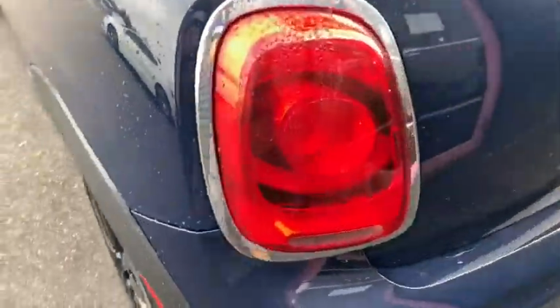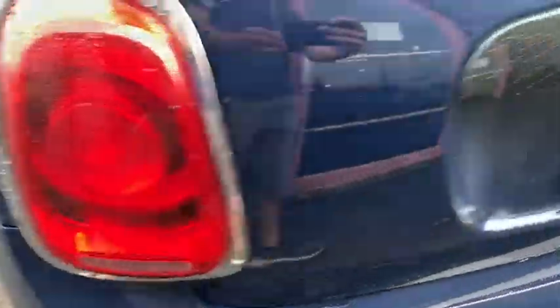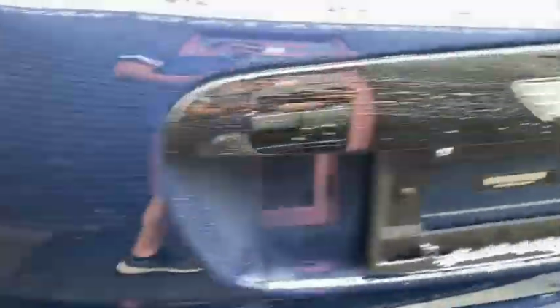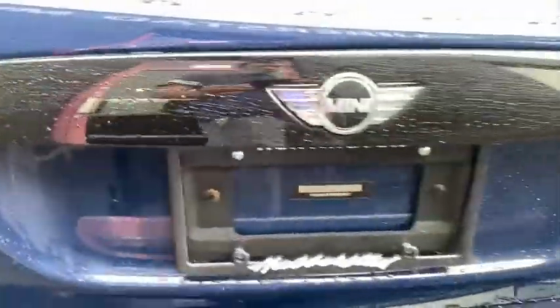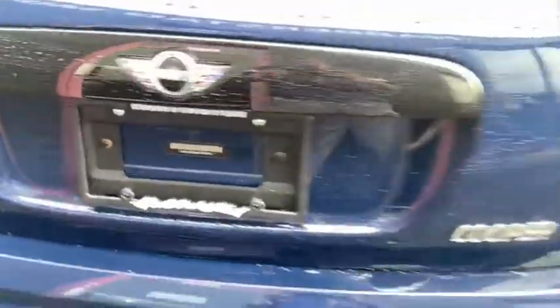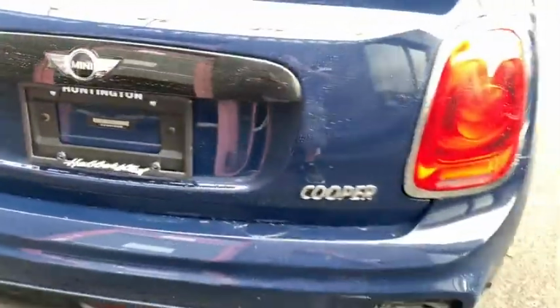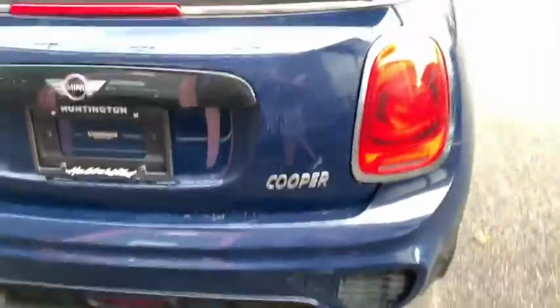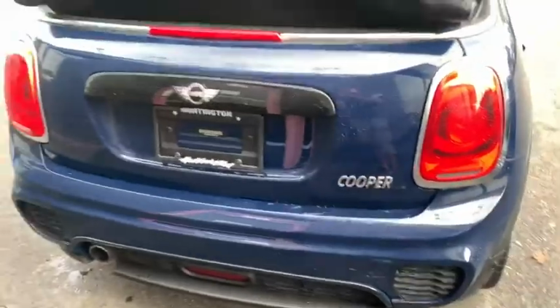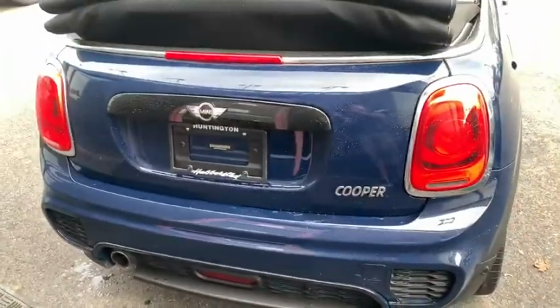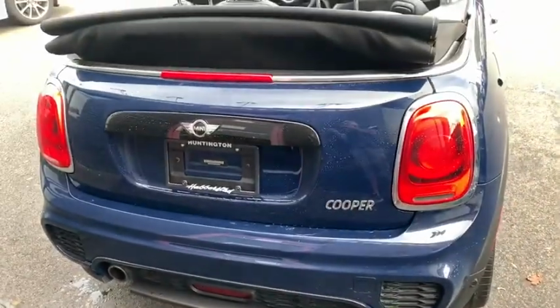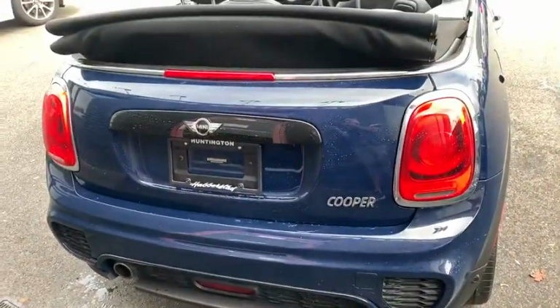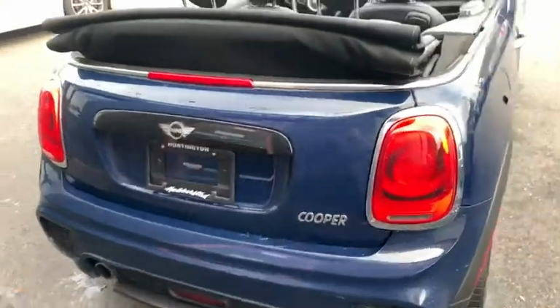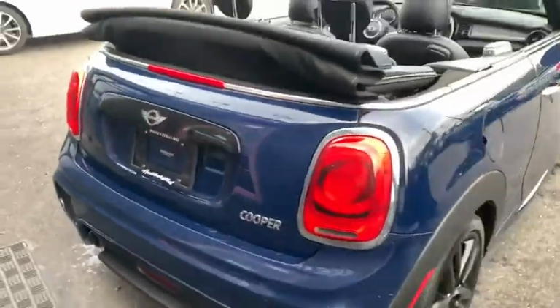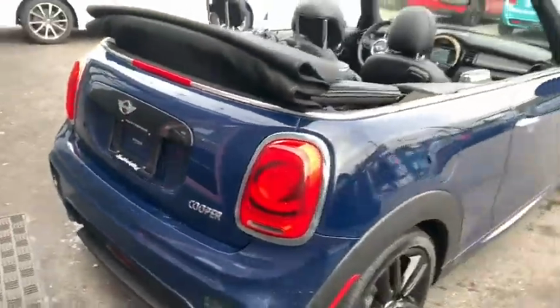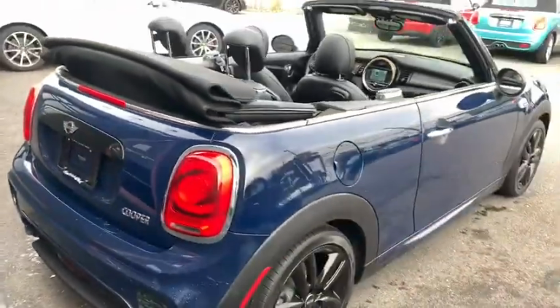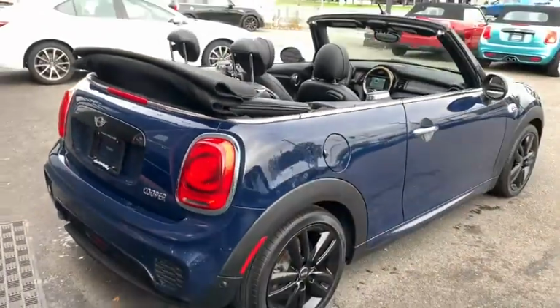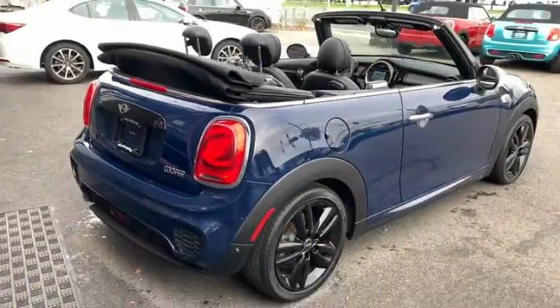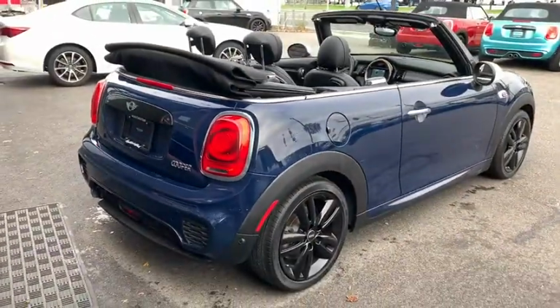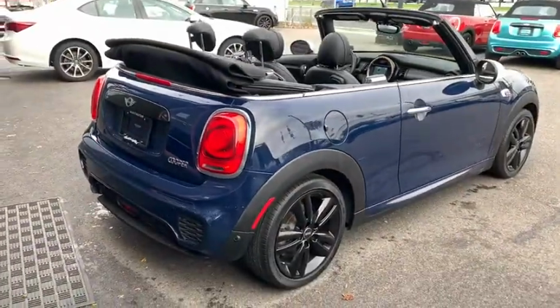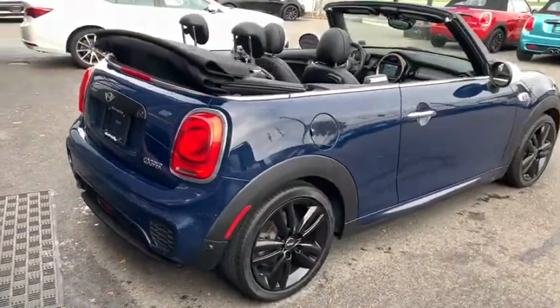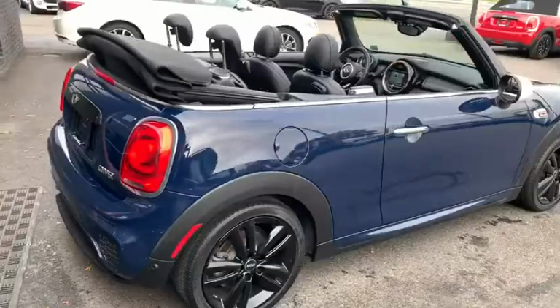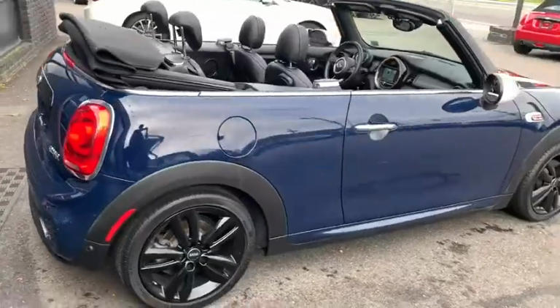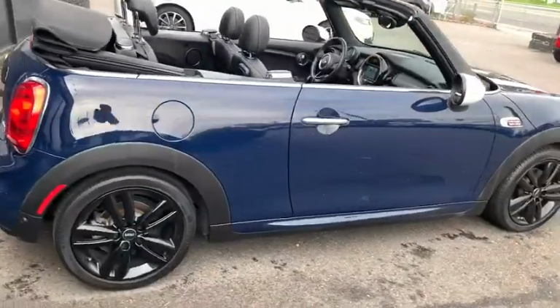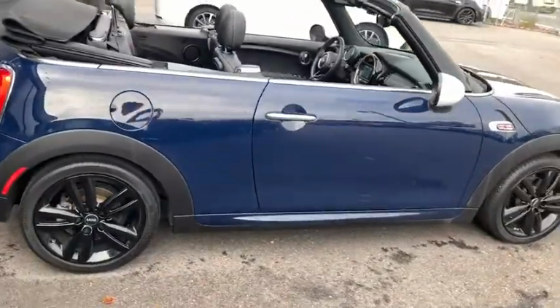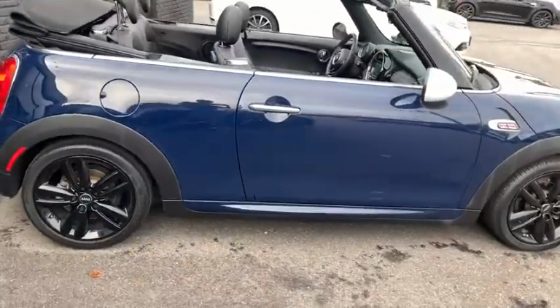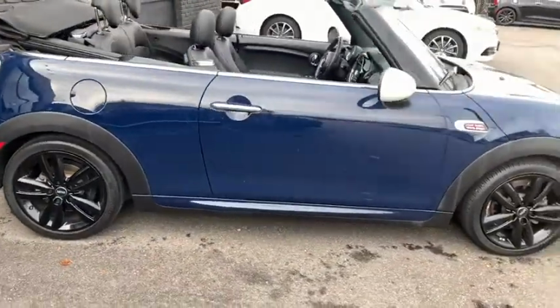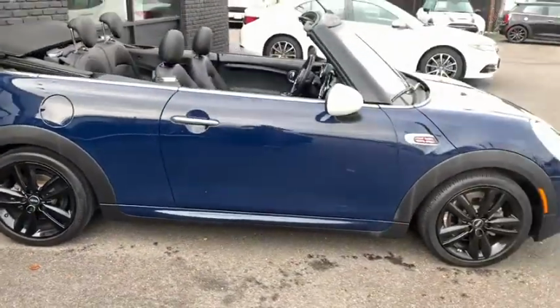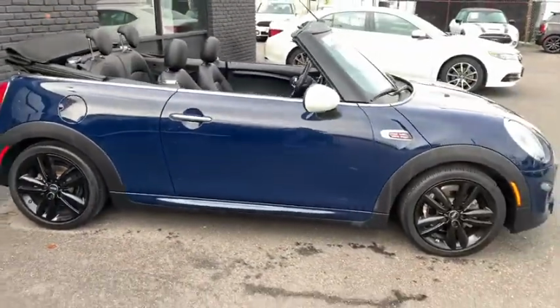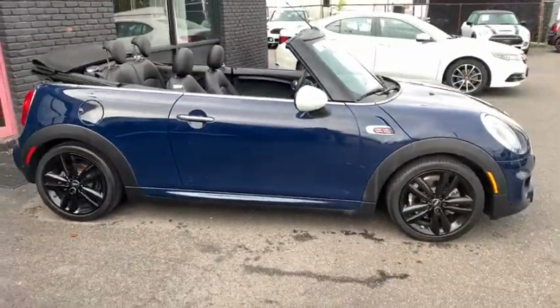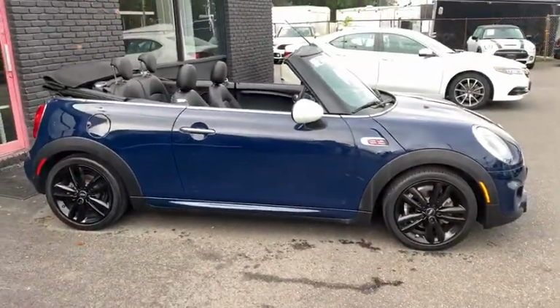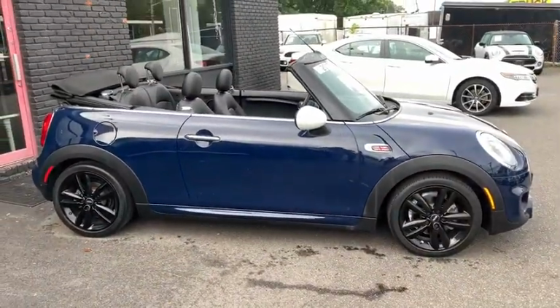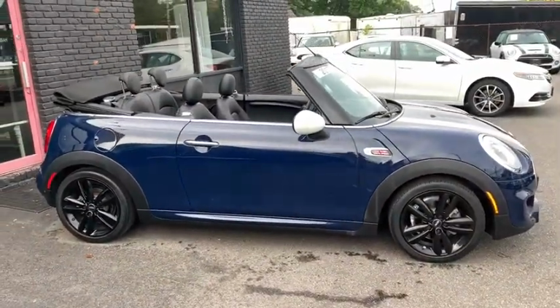Keyless entry, traction control, stability control, anti-lock braking system, steering wheel audio control, leather-wrapped steering wheel, Bluetooth, power steering, adjustable steering wheel, floor mats, keyless start.